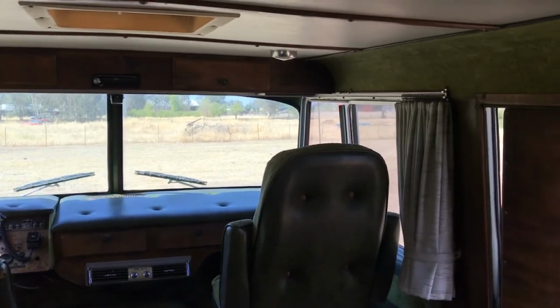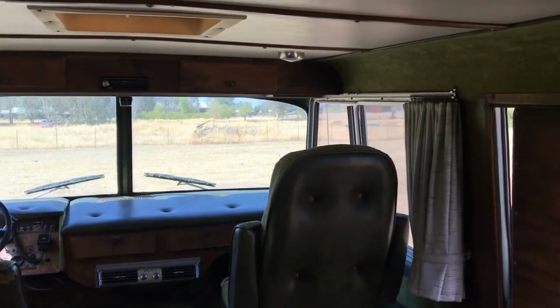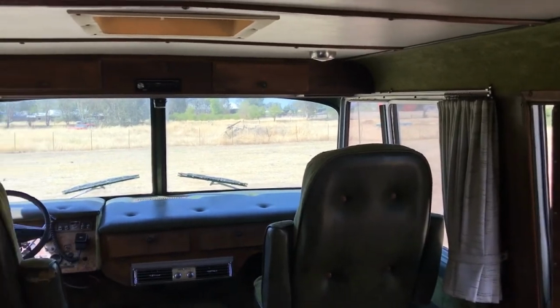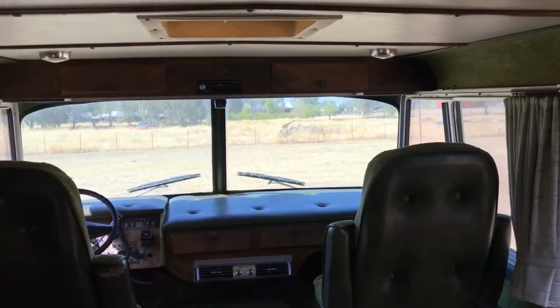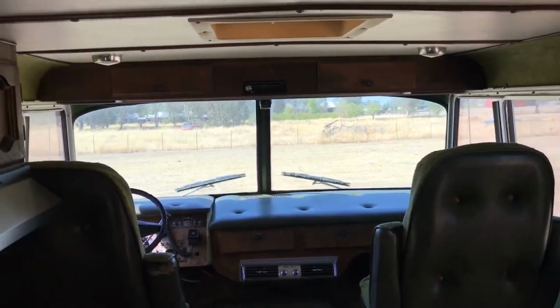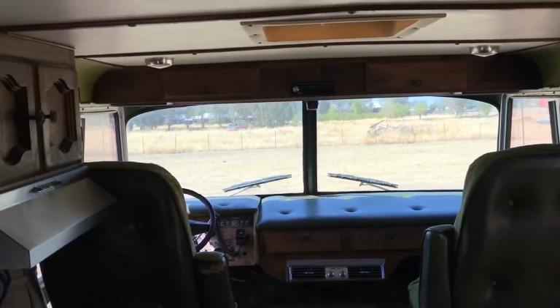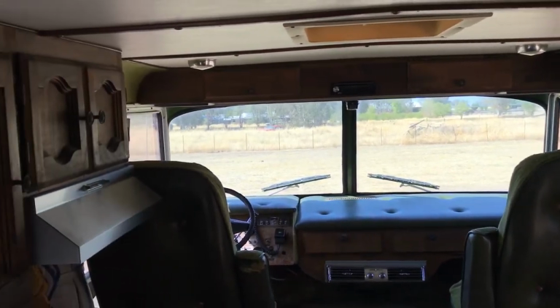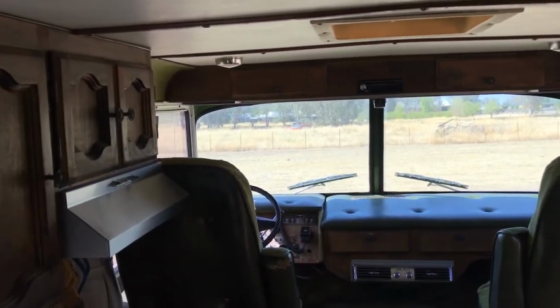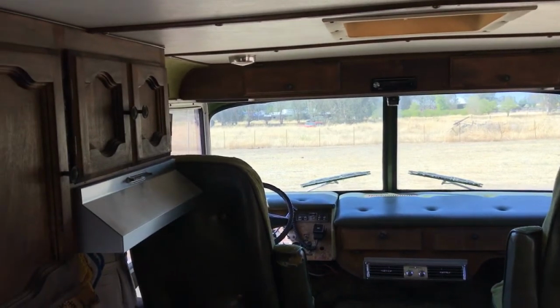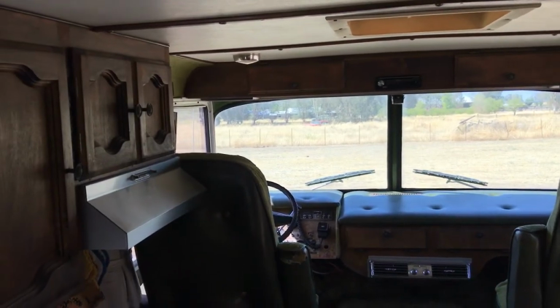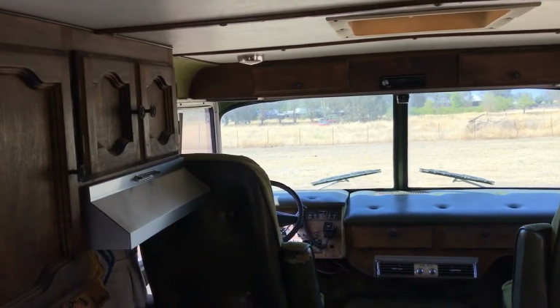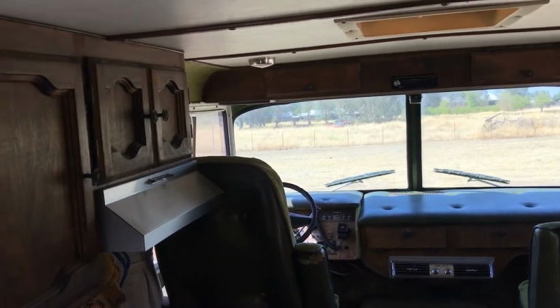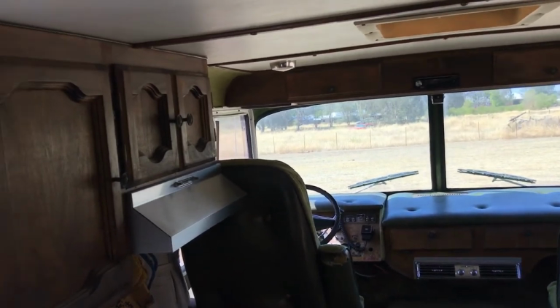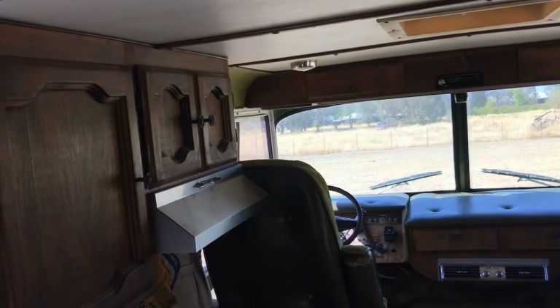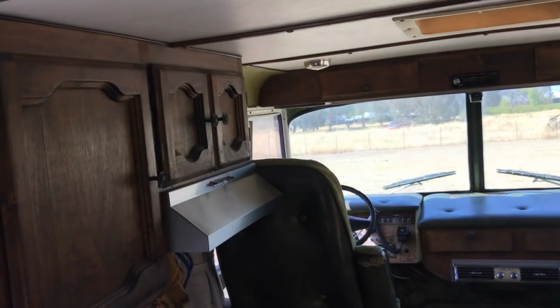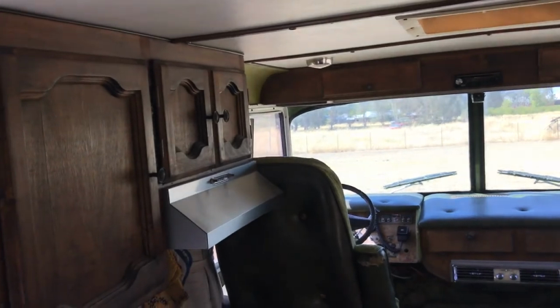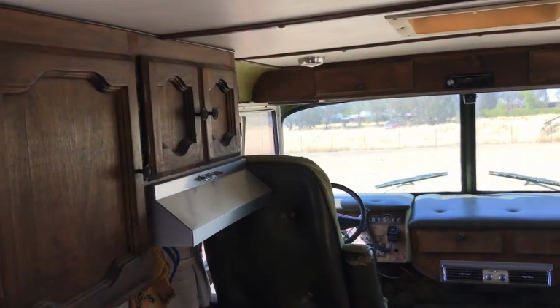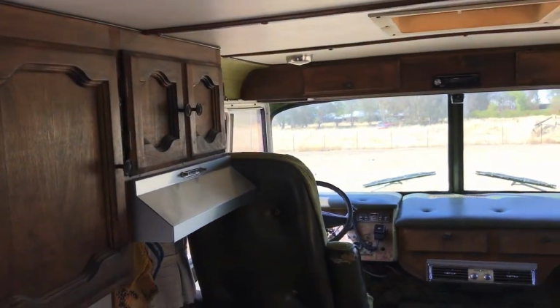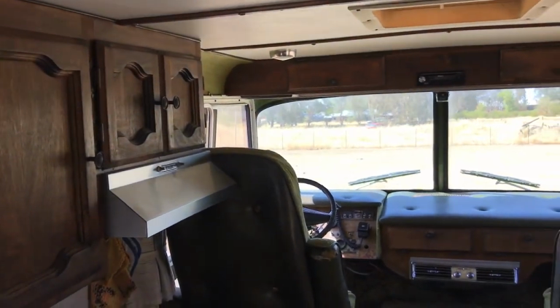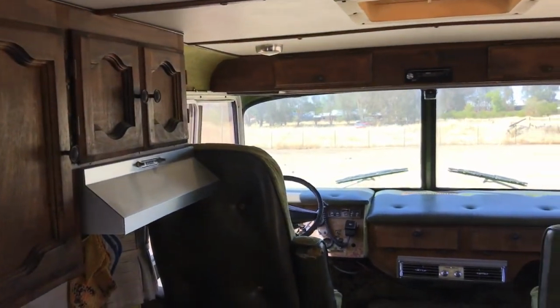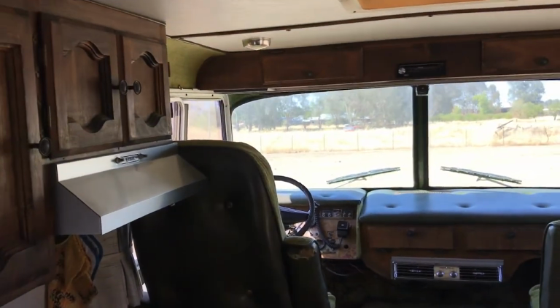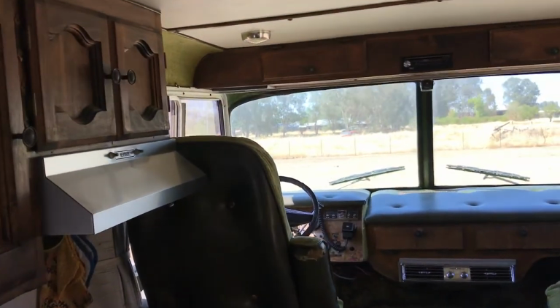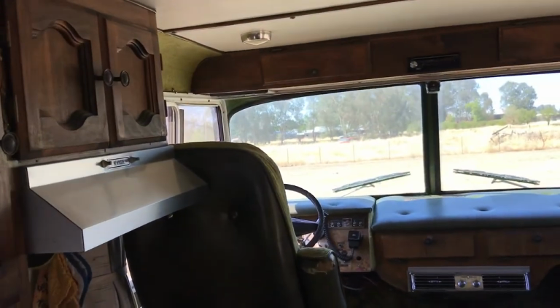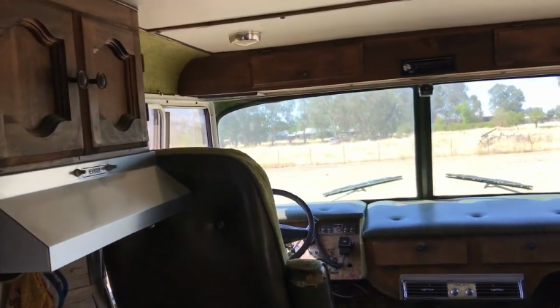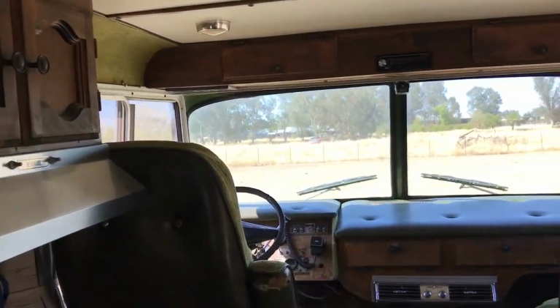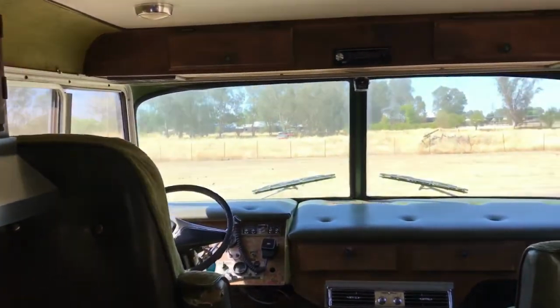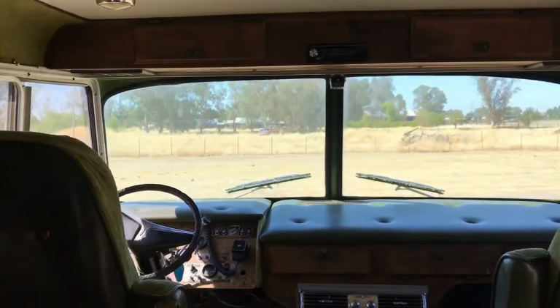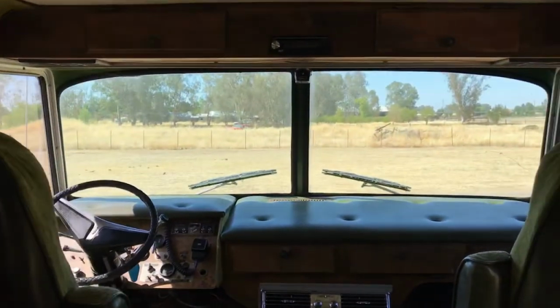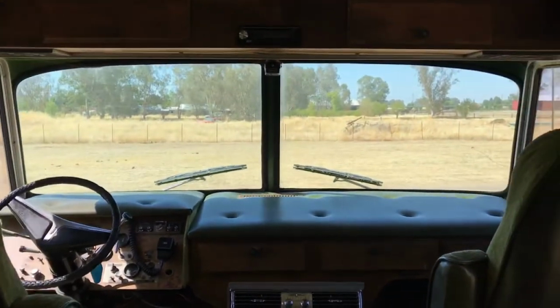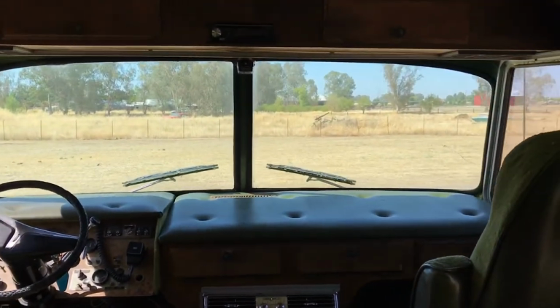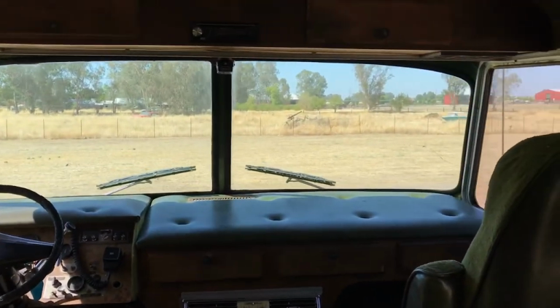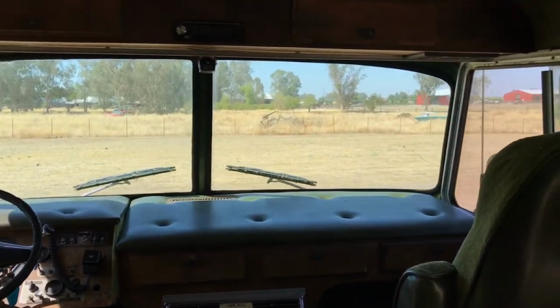The curtains go clear around the front for privacy. Just call us if you have any questions about this rig.